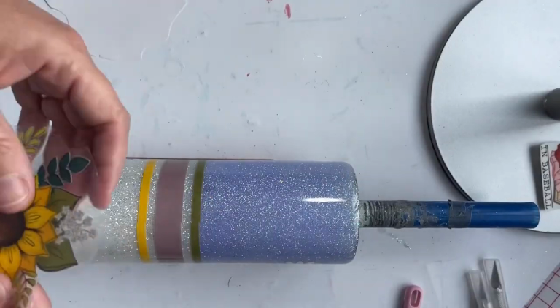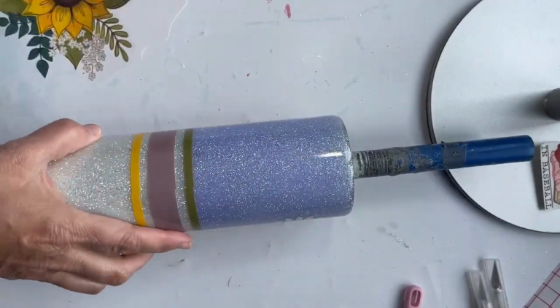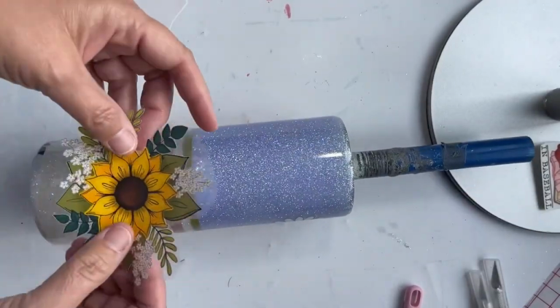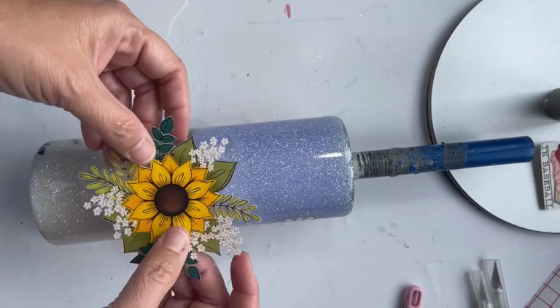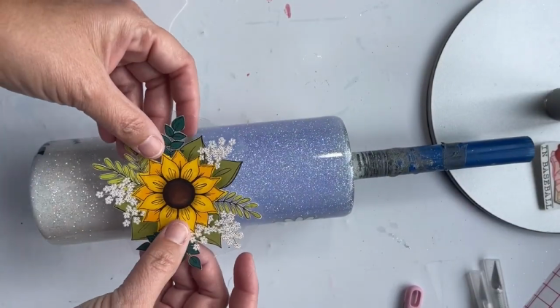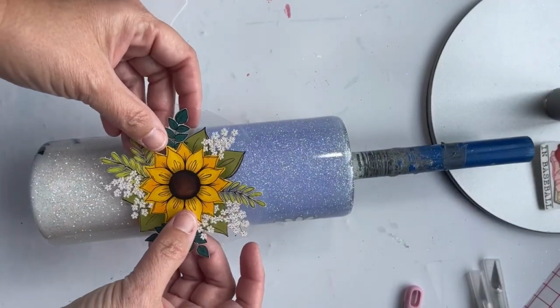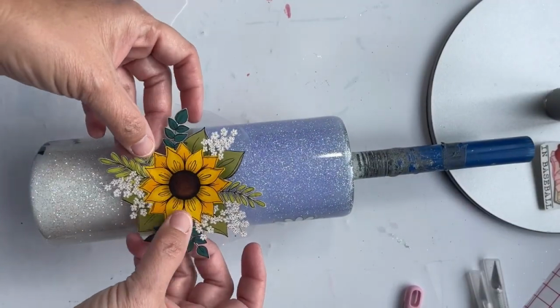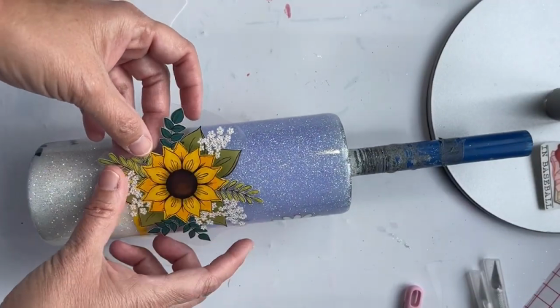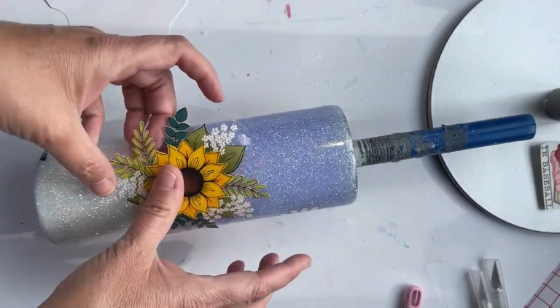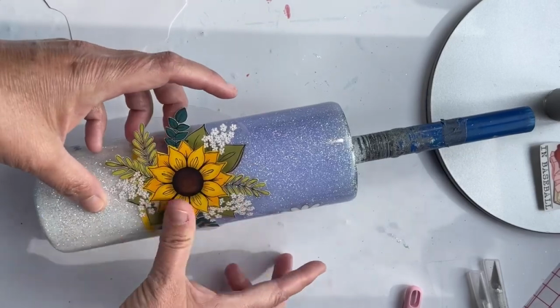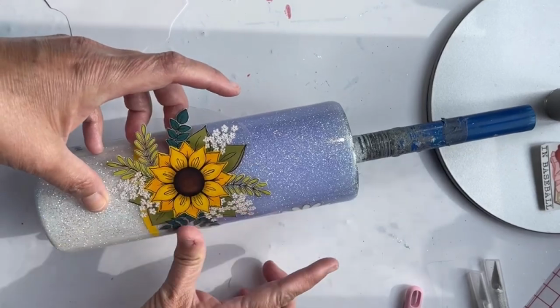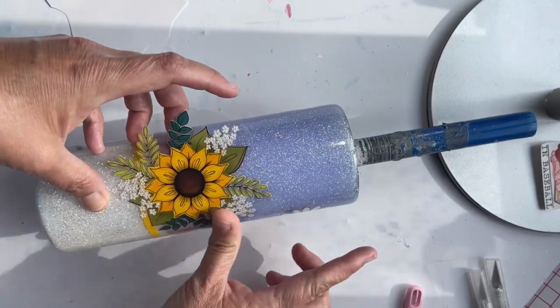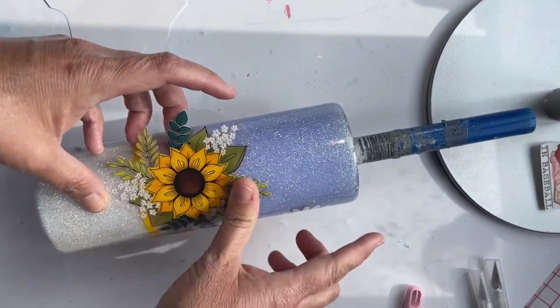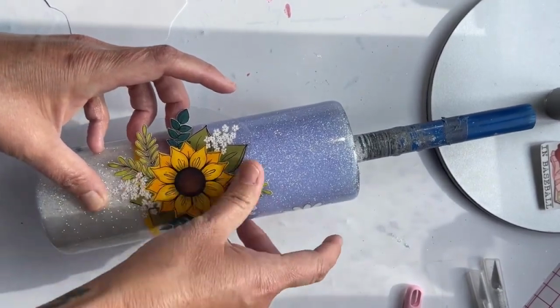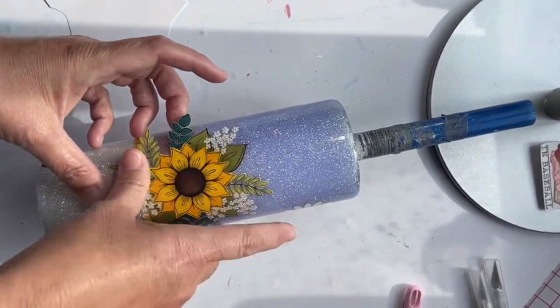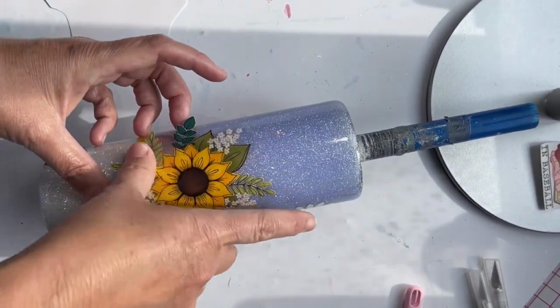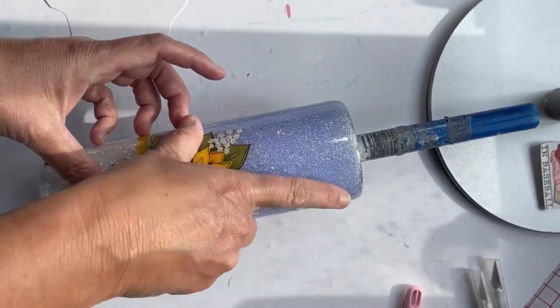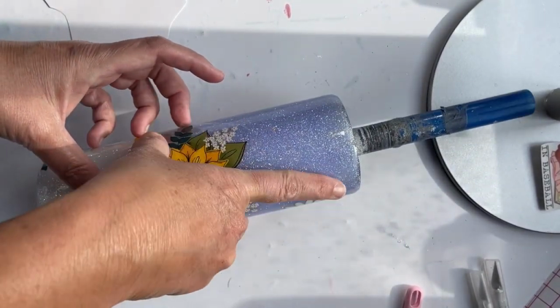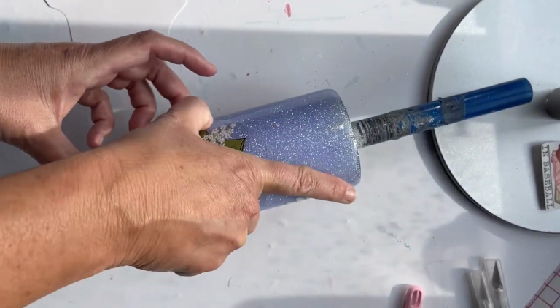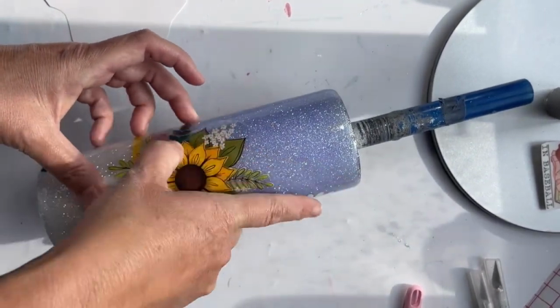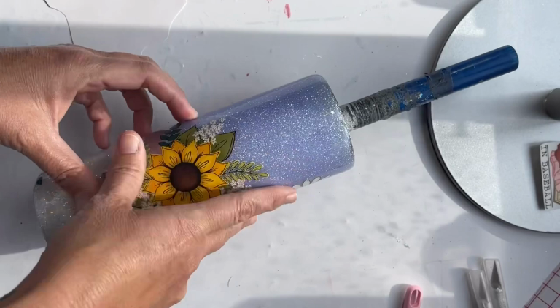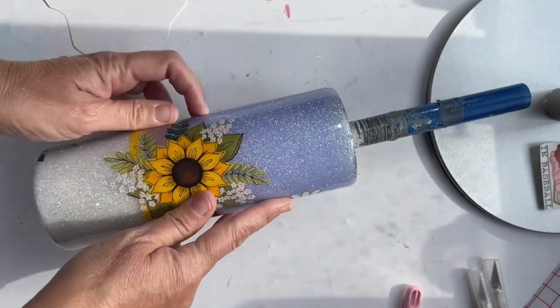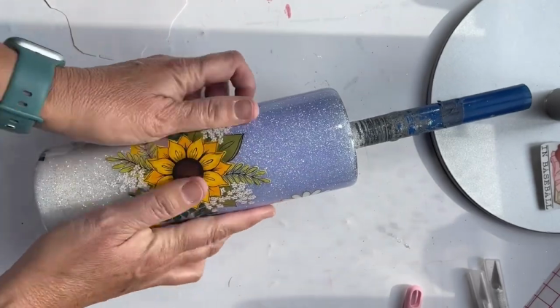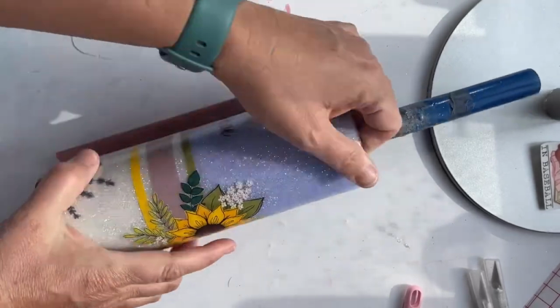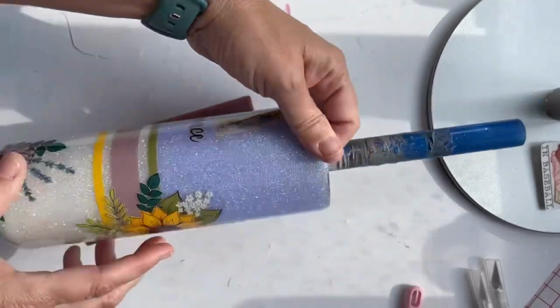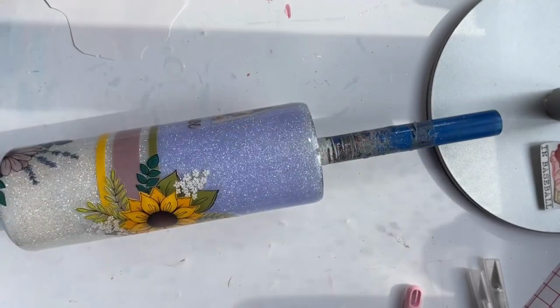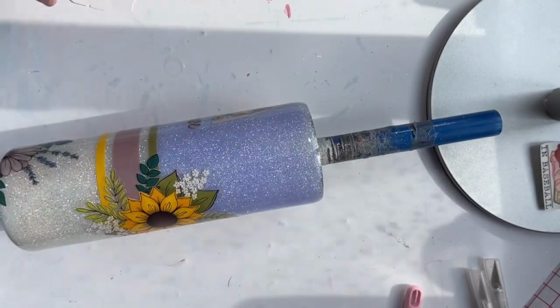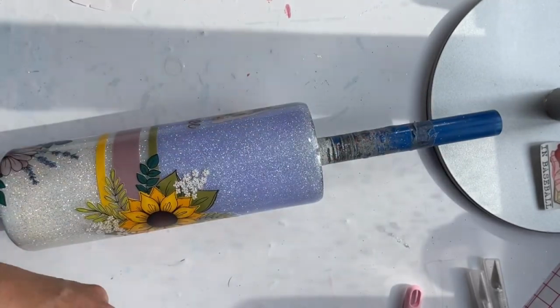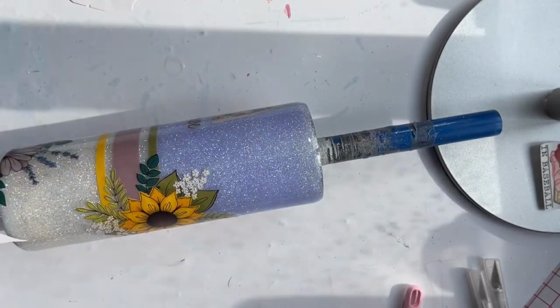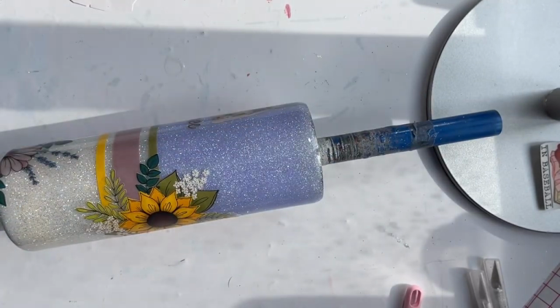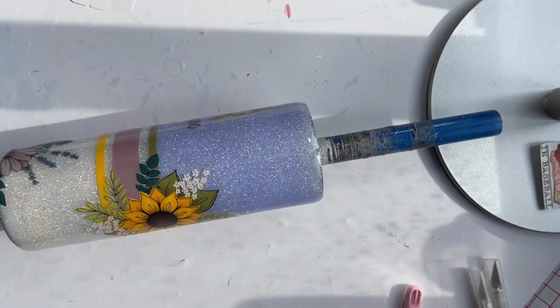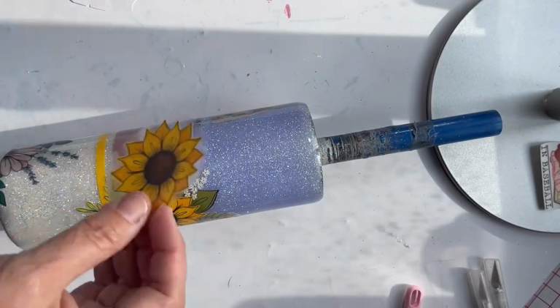Here I'm going in and reapplying everything. I also found another element sheet from the bundle — these really cute little hearts that go with it — so I'm going to go ahead and apply some of those to the tumbler as well.